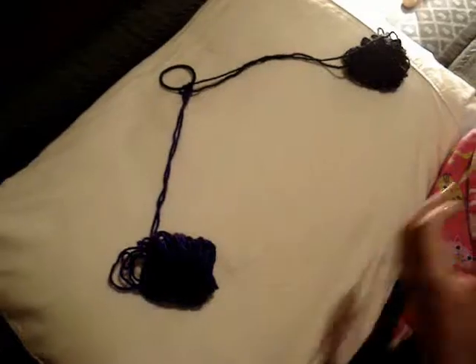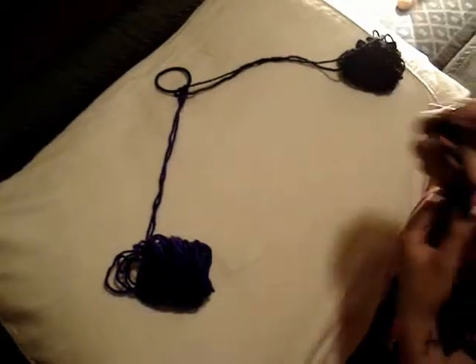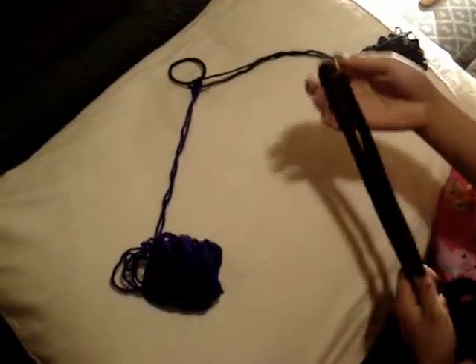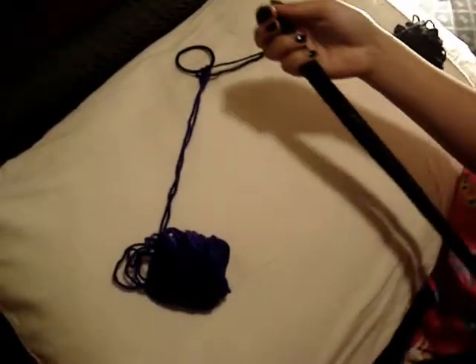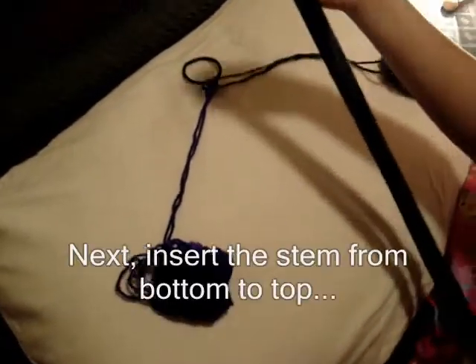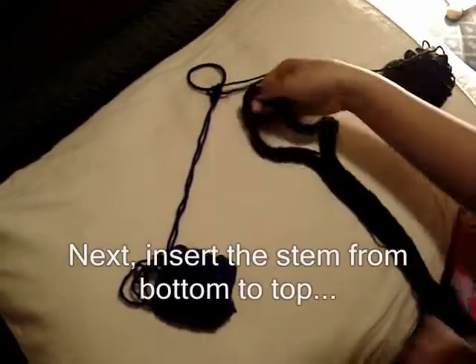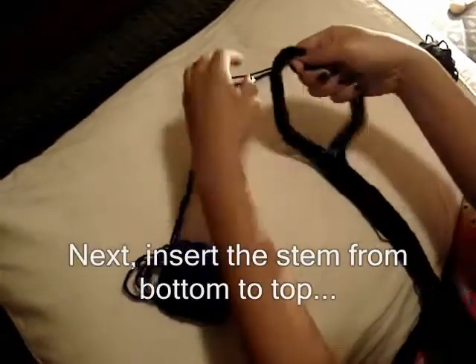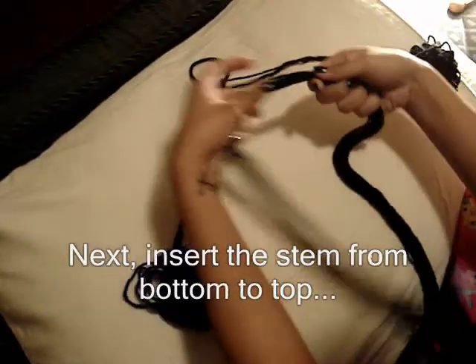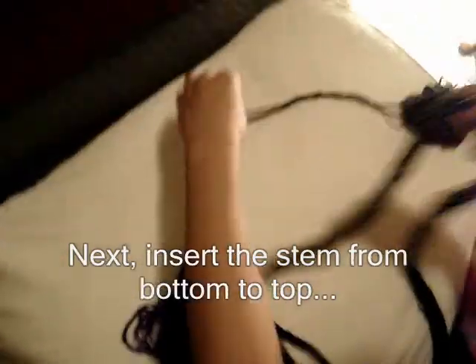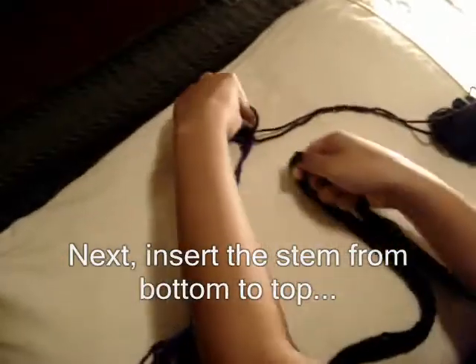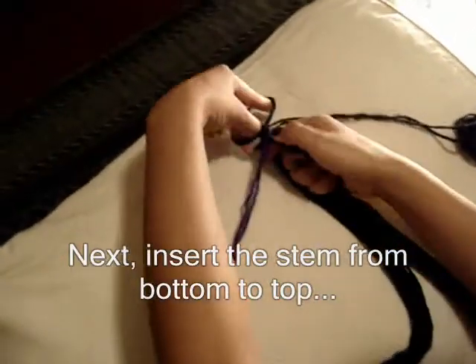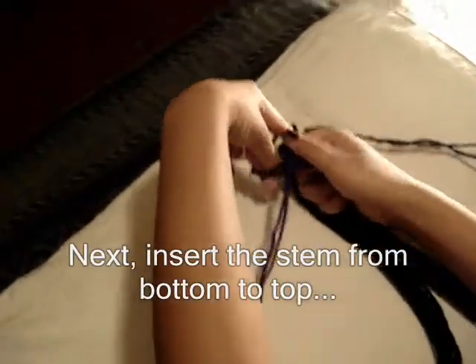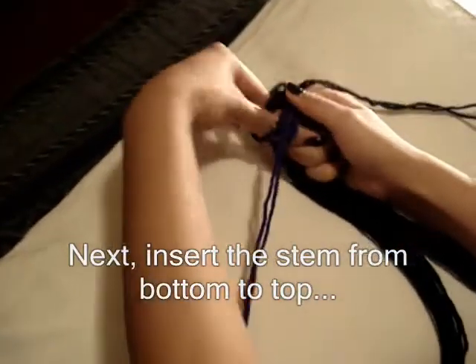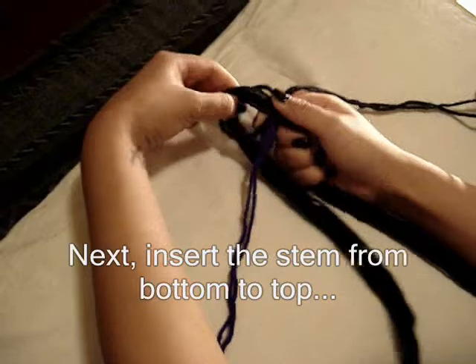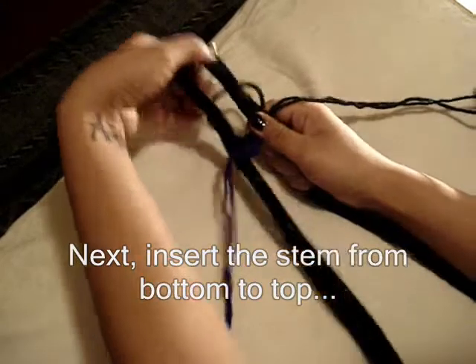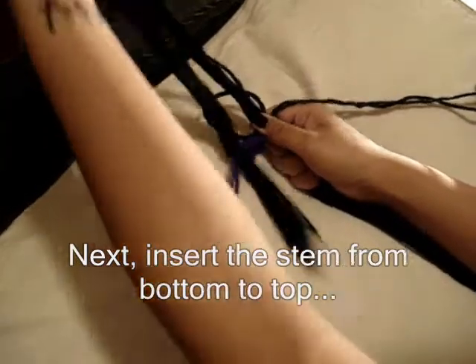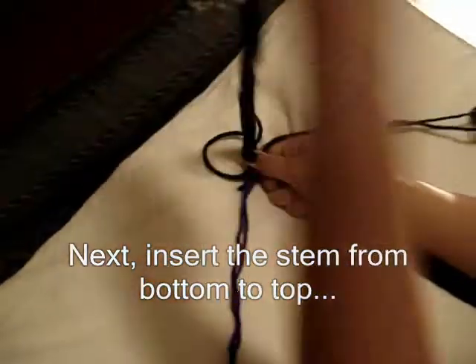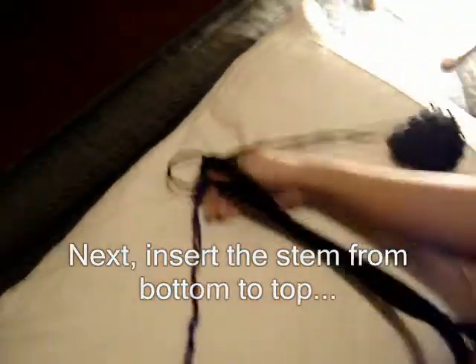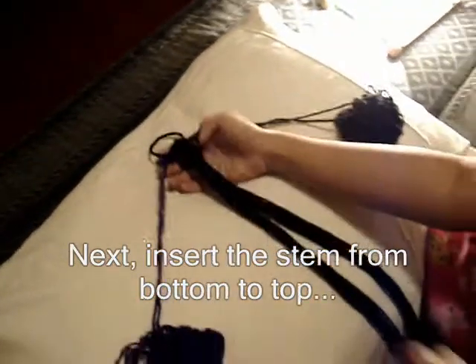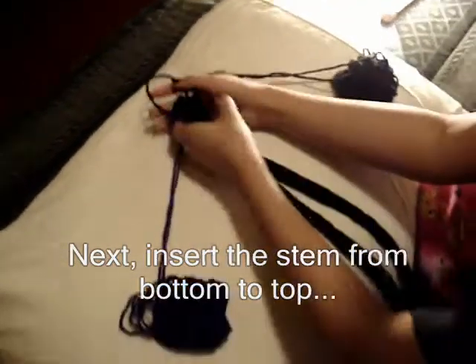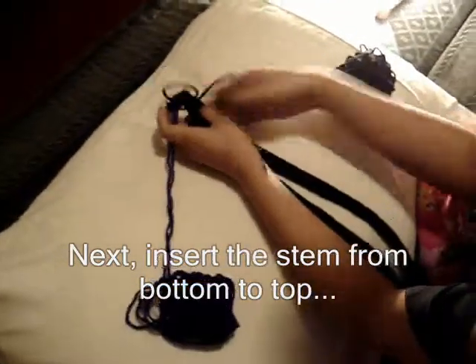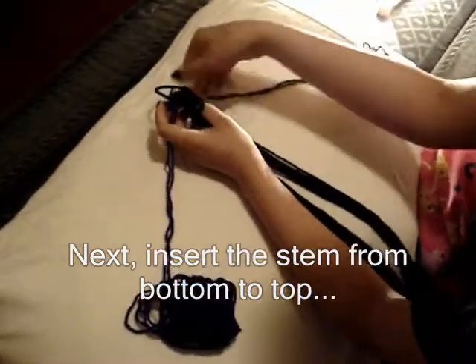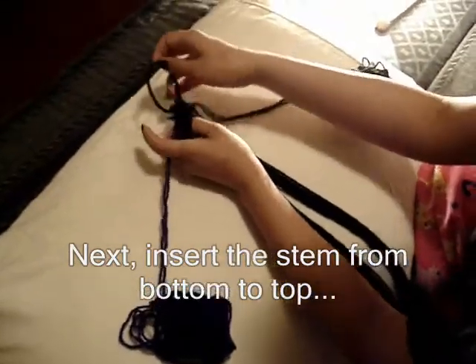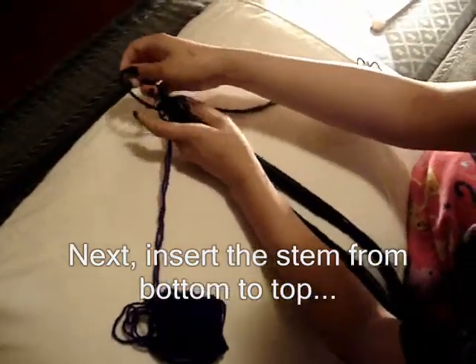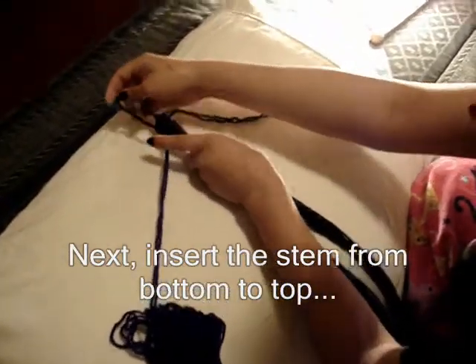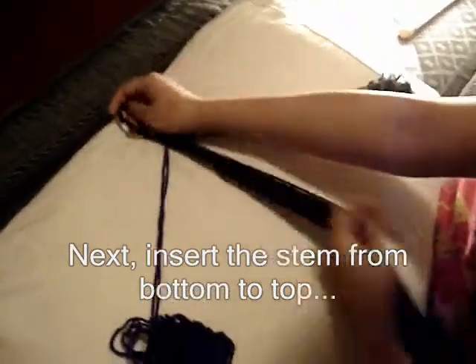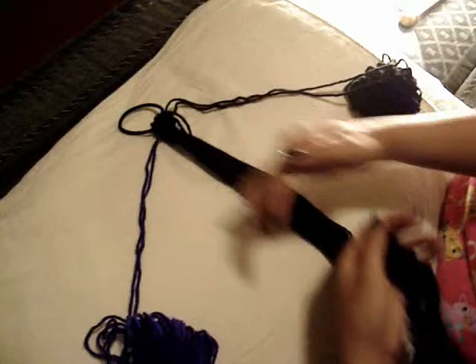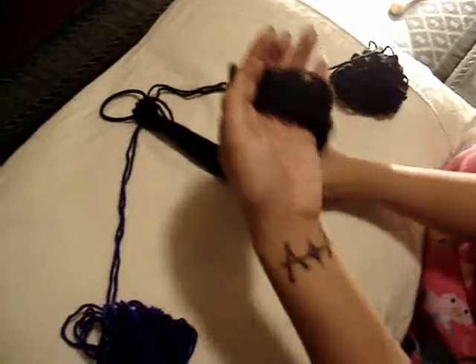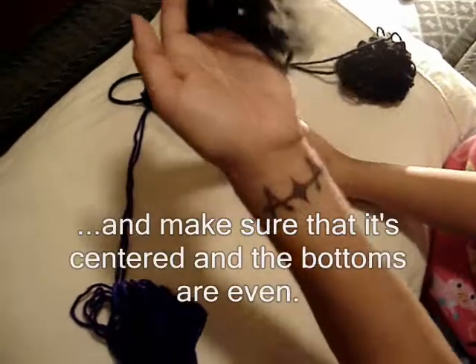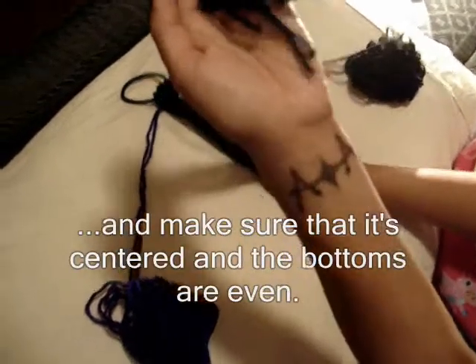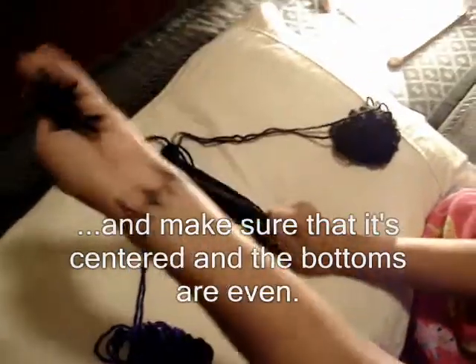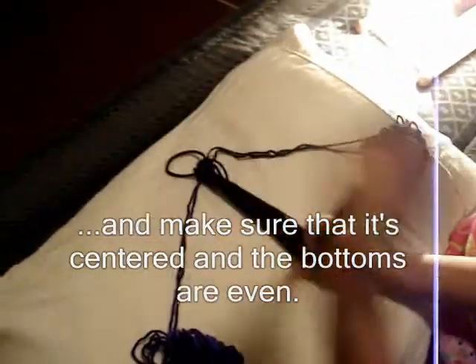The next step is to insert your spine, and you're going to do that from the bottom to the top. Make sure it's centered, and make sure that the bottom is even.